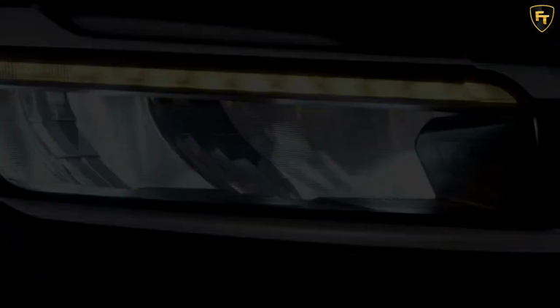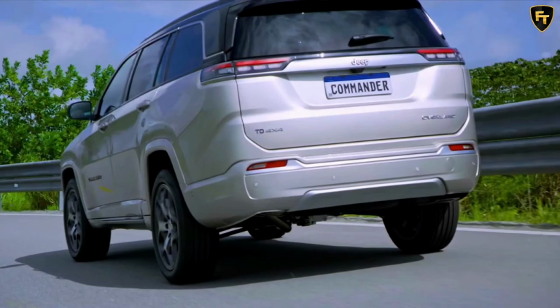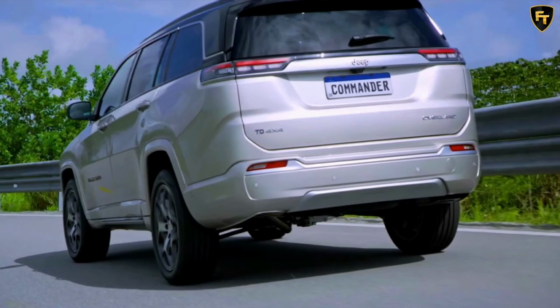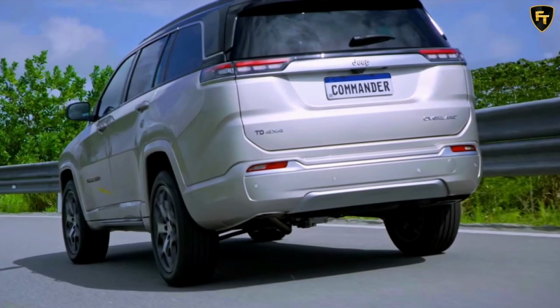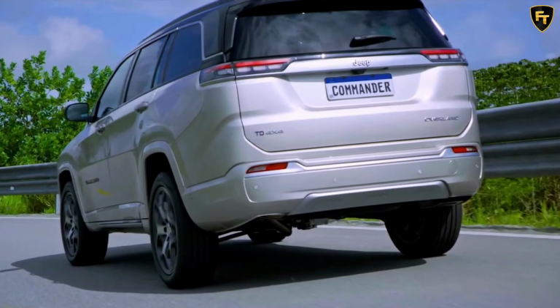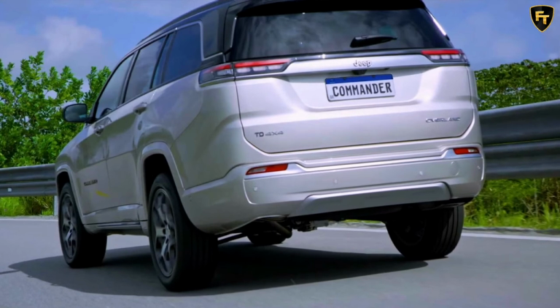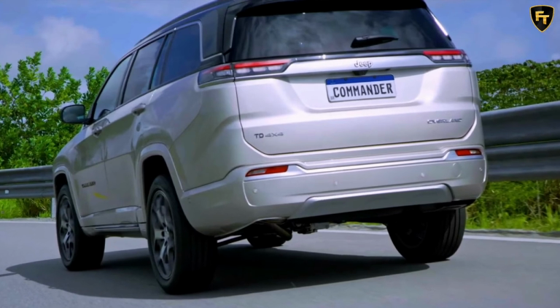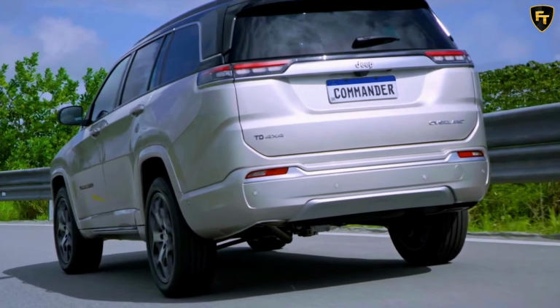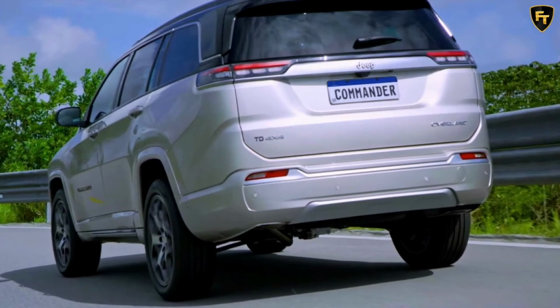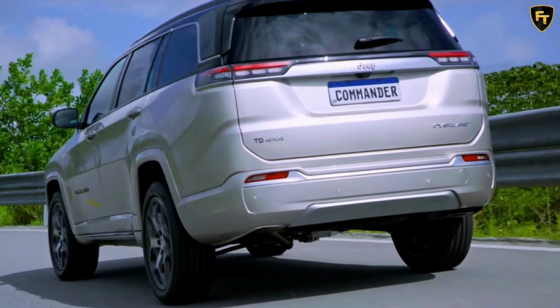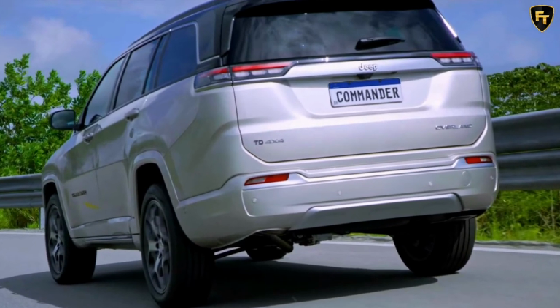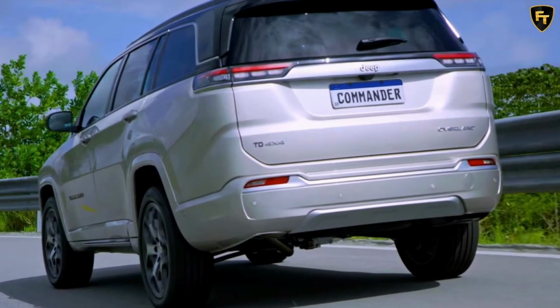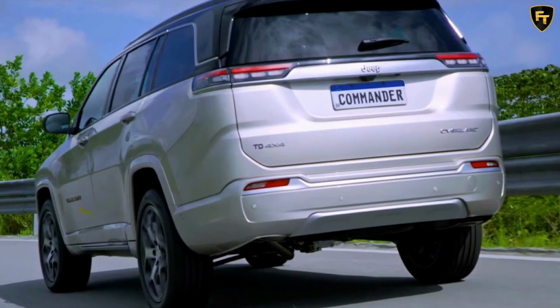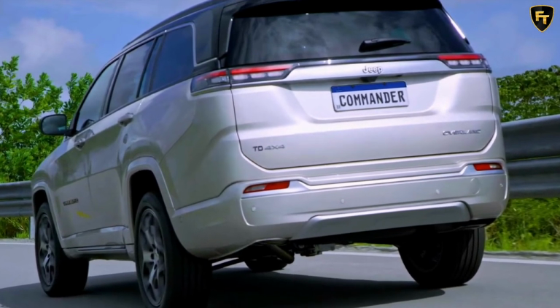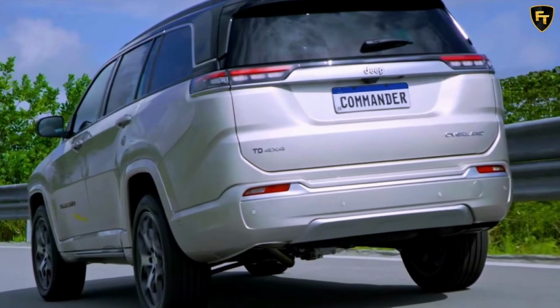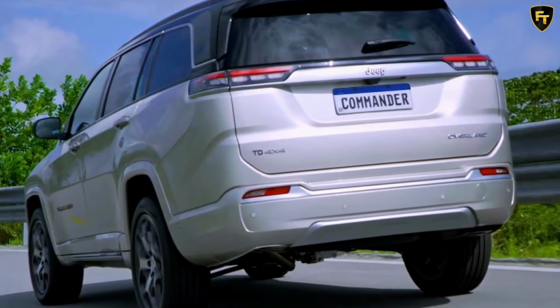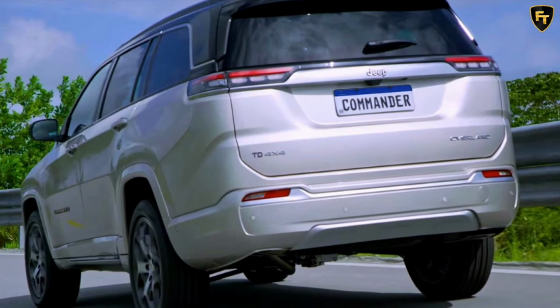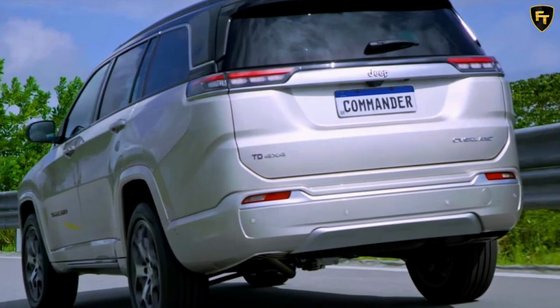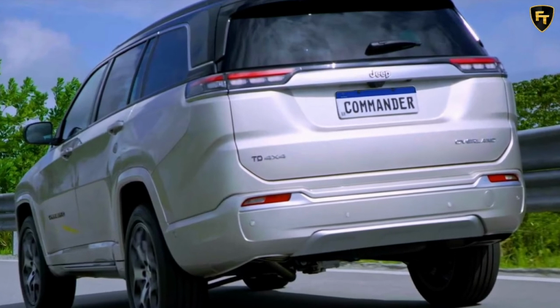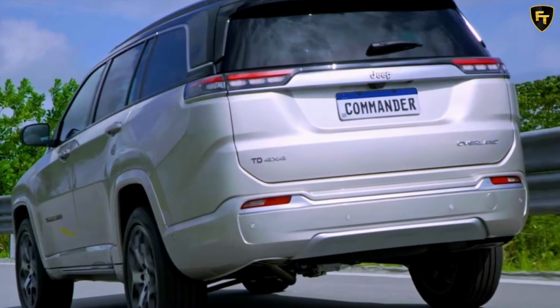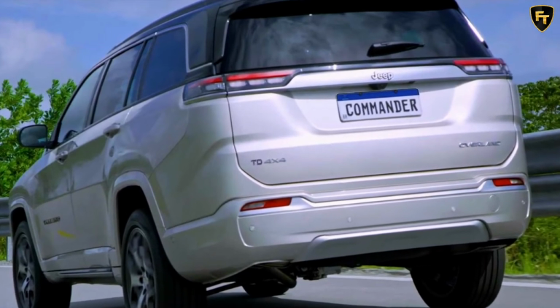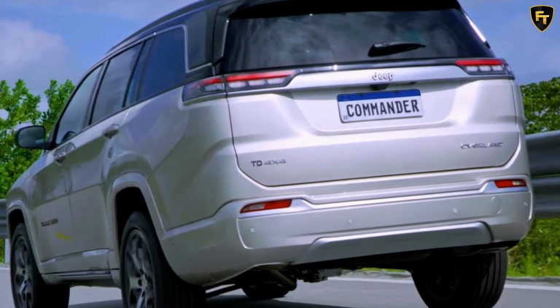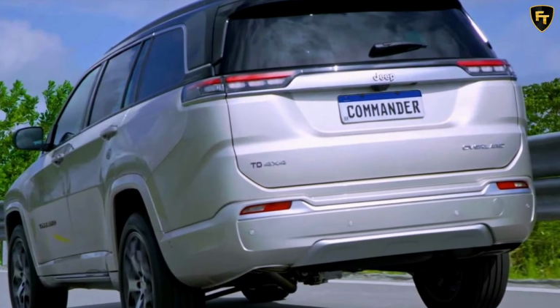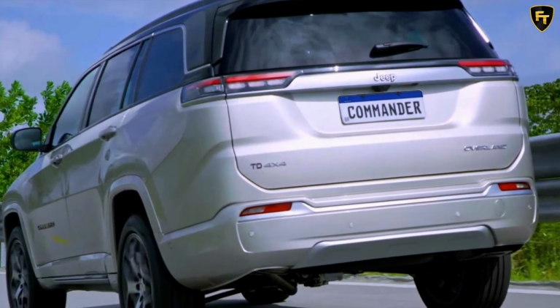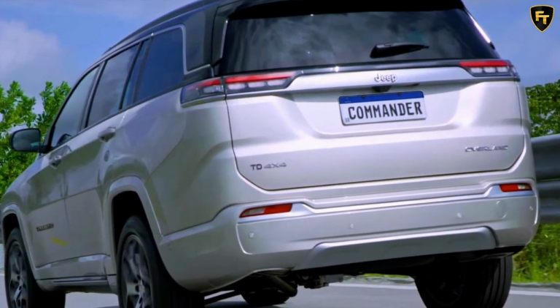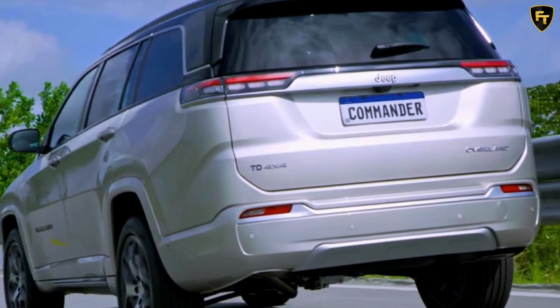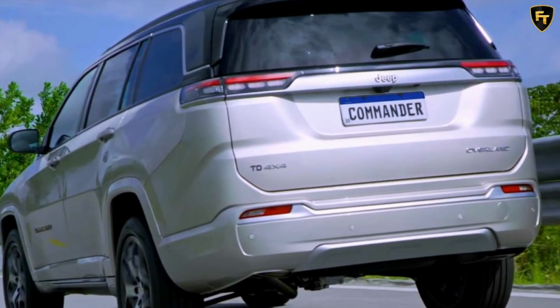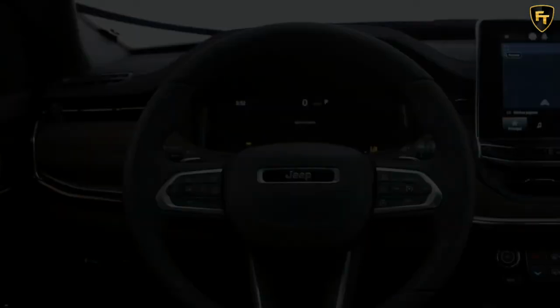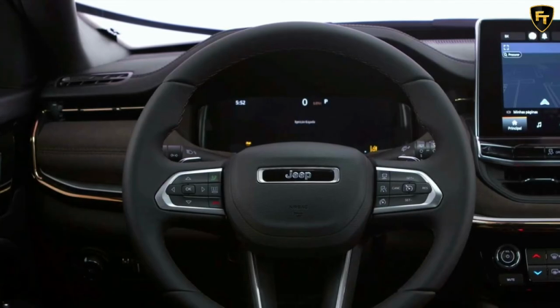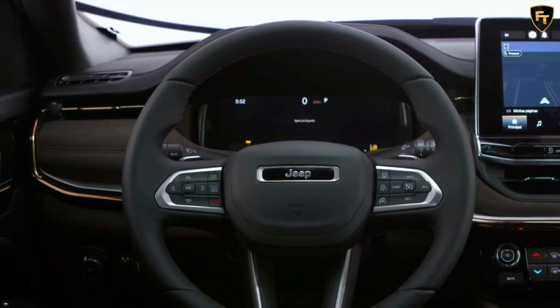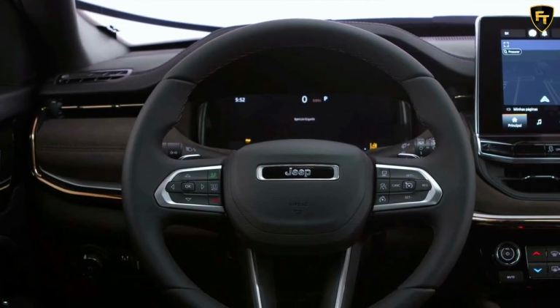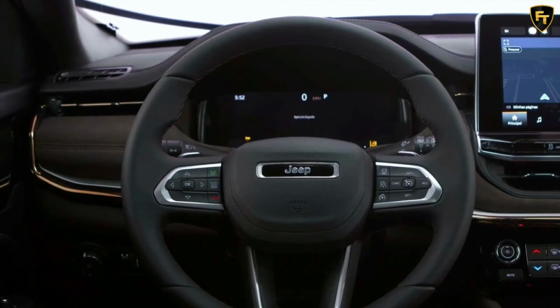Moving to the back, the changes compared to a Compass are significant as the Commander gets slimmer taillights mounted up high. The tailgate seems to be significantly larger and hides the door handle, as opposed to sticking out below the license plate as it does on the smaller SUV.